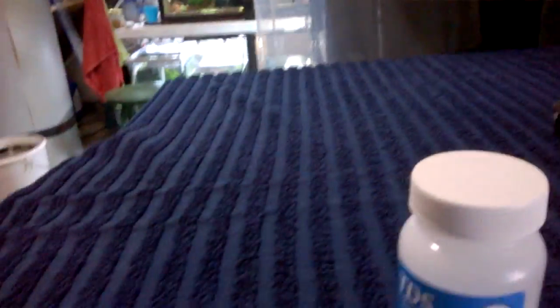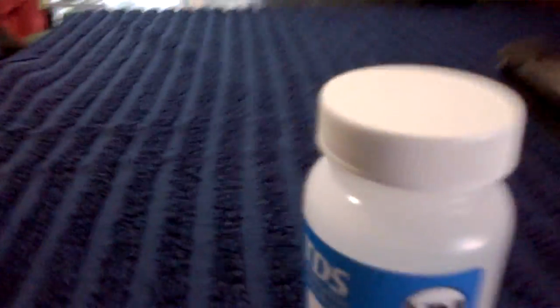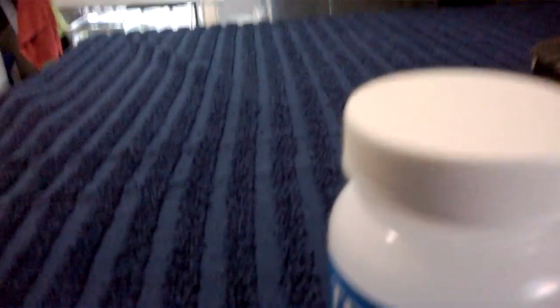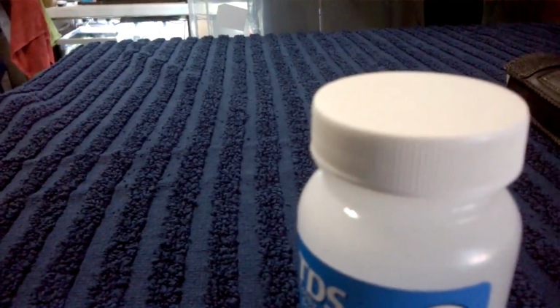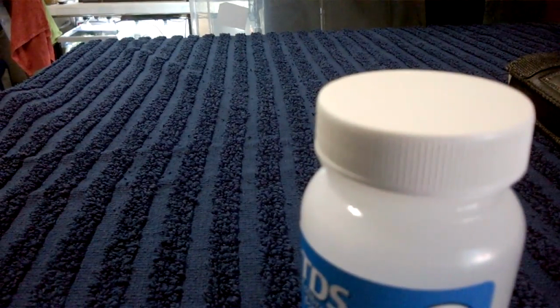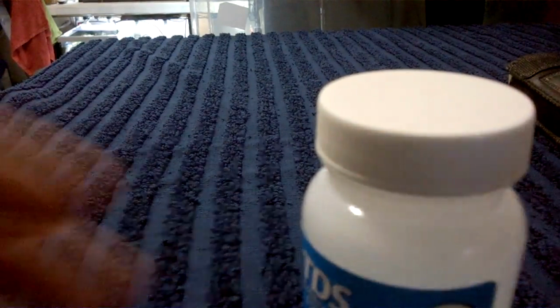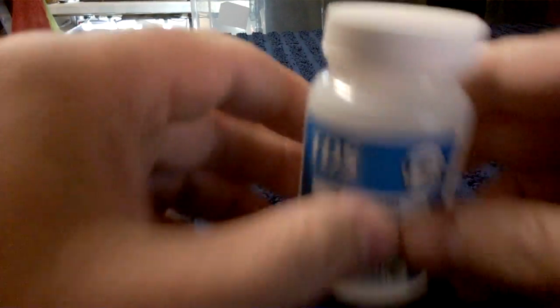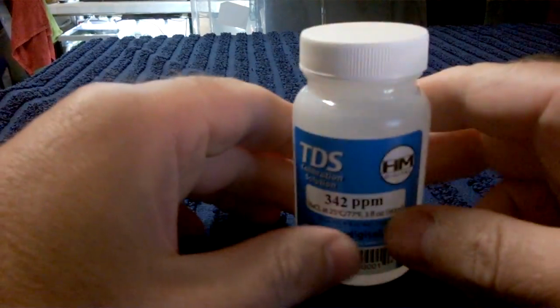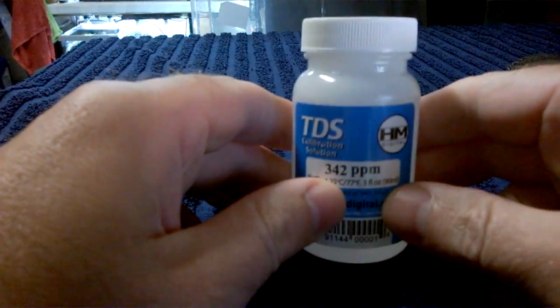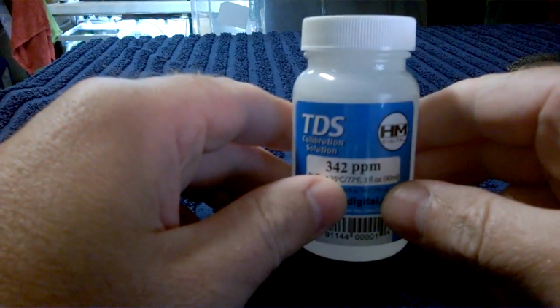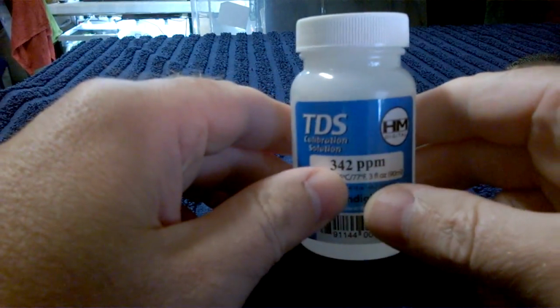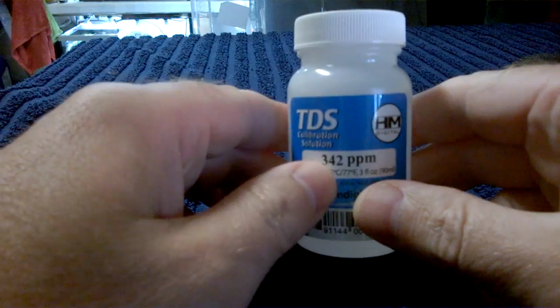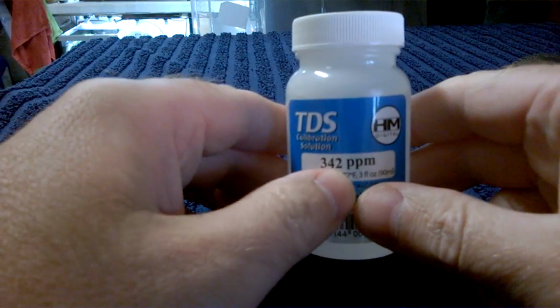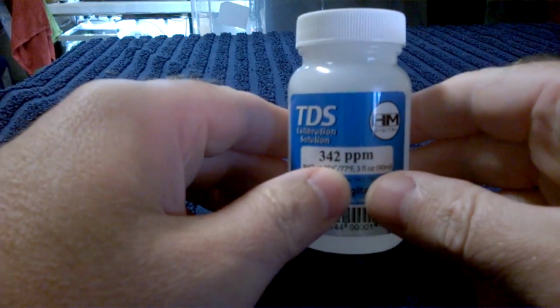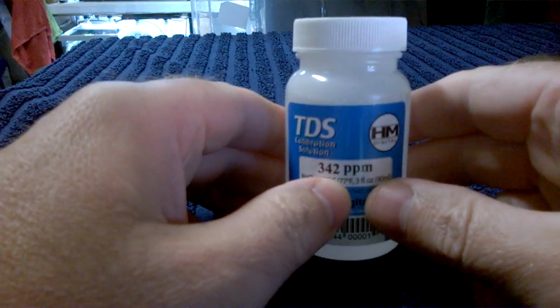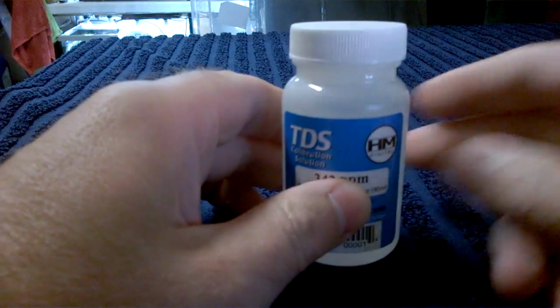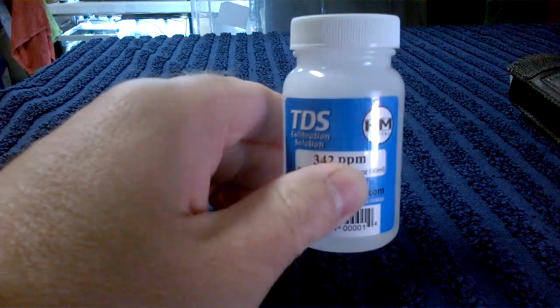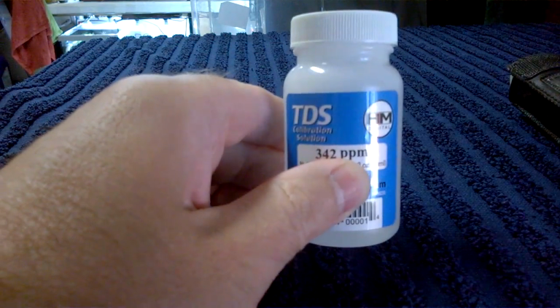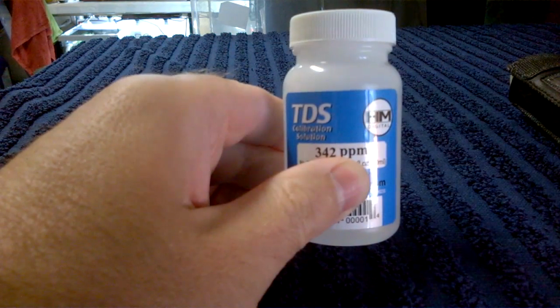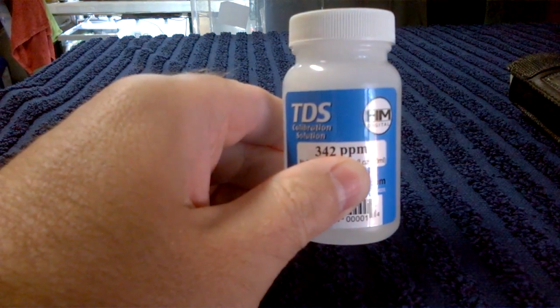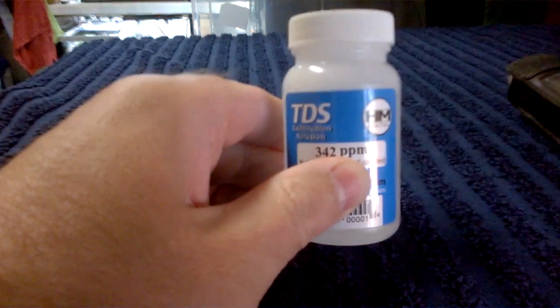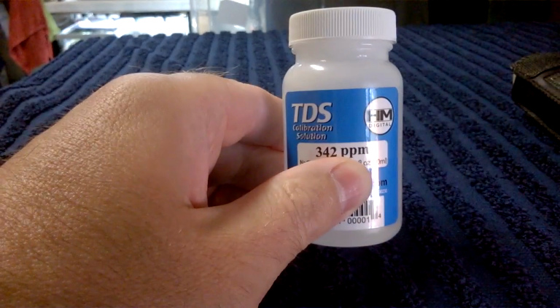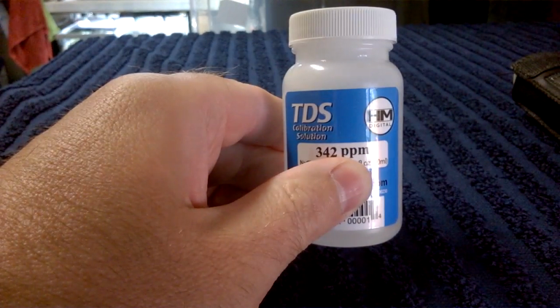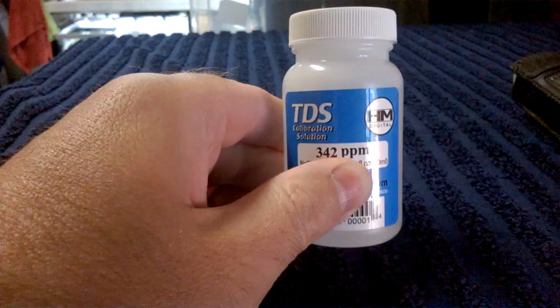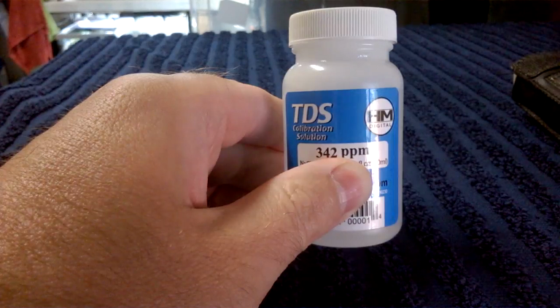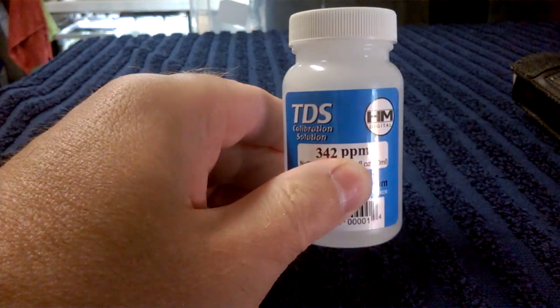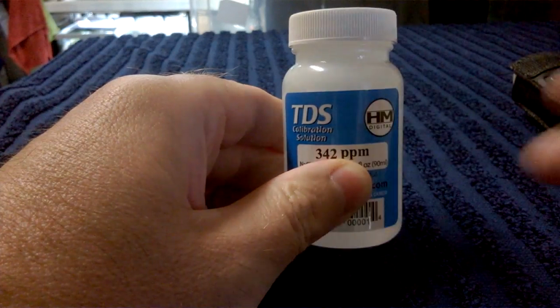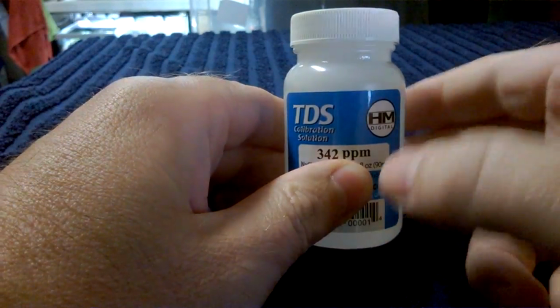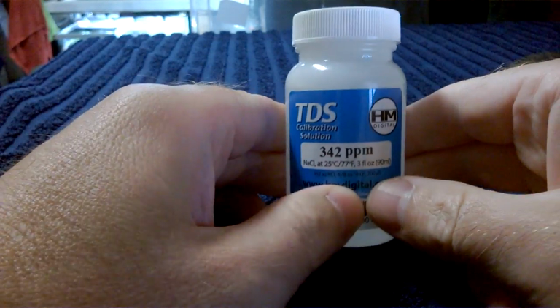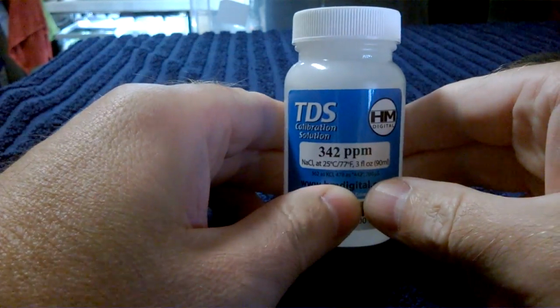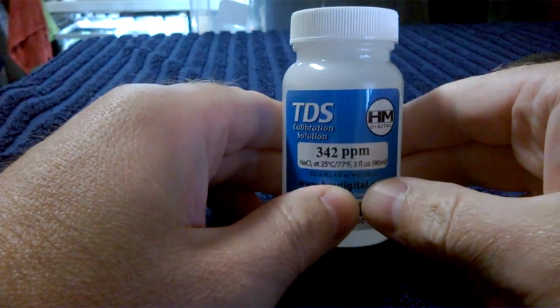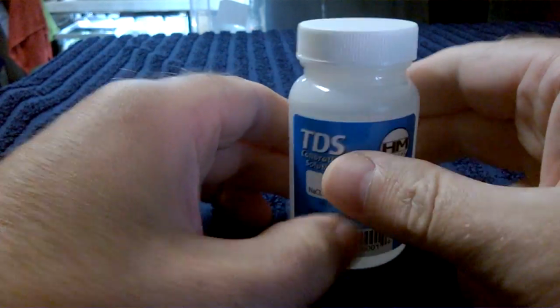So this is how you do it. You have your TDS fluid — and I'll just double check that's in focus for you — there it is: 342 parts per million.